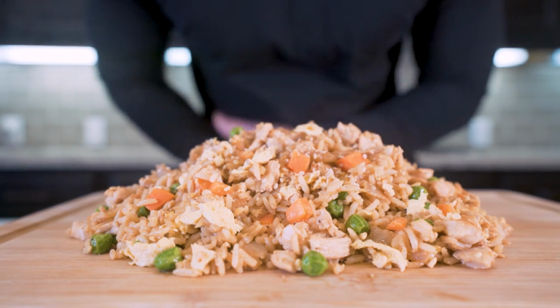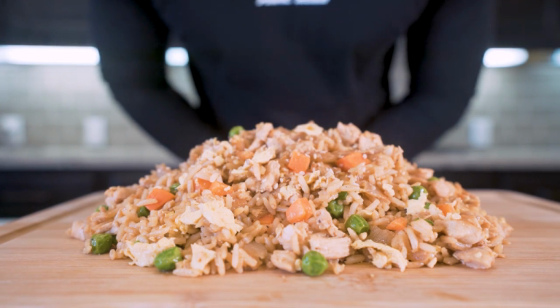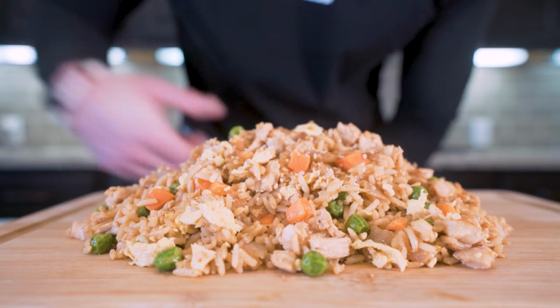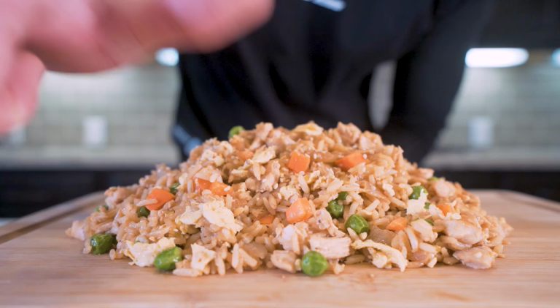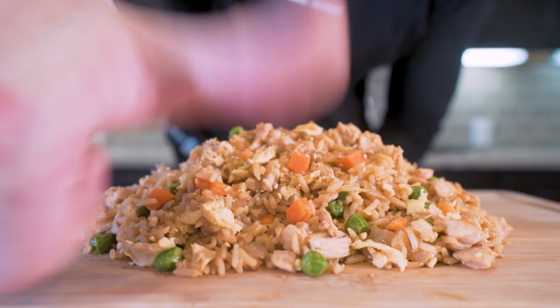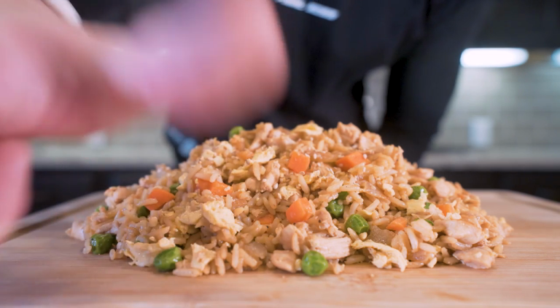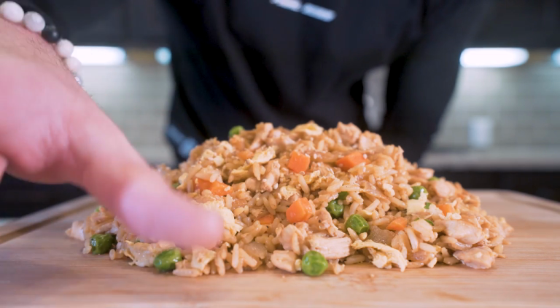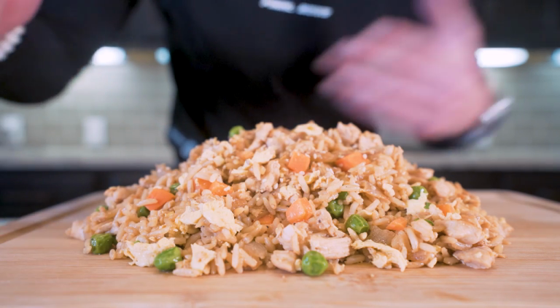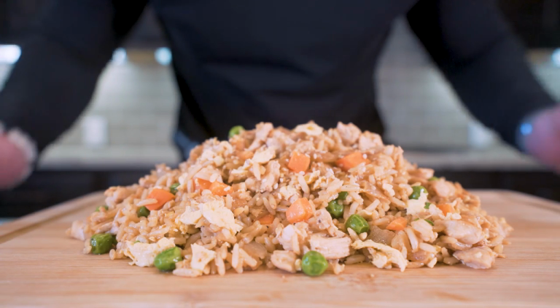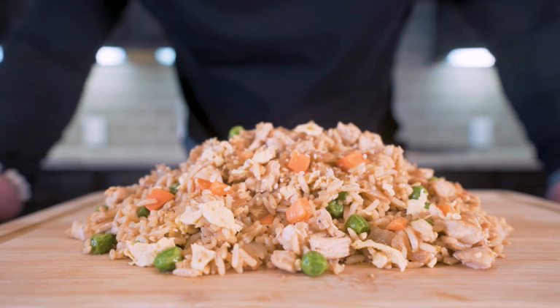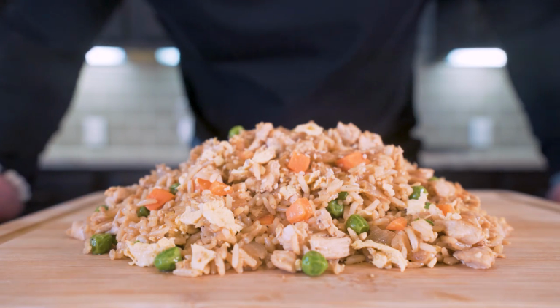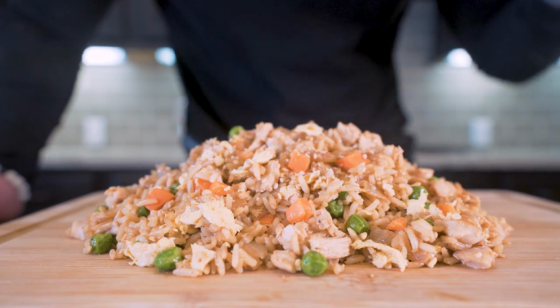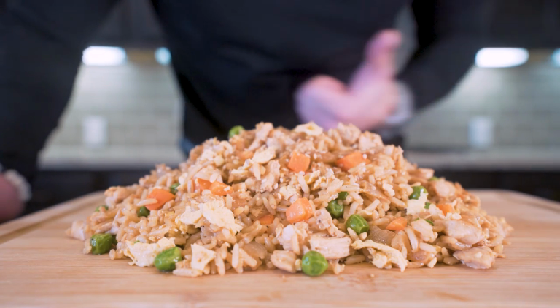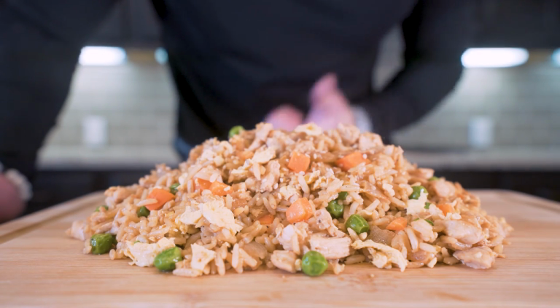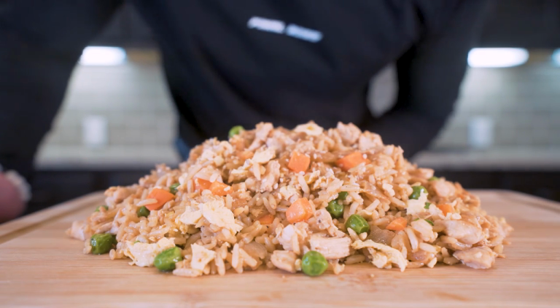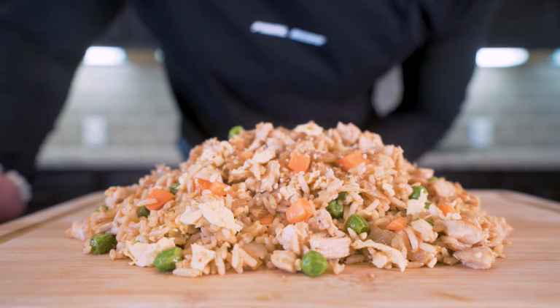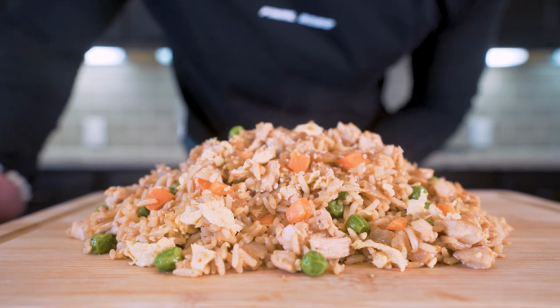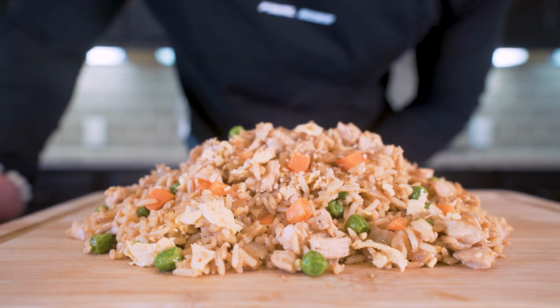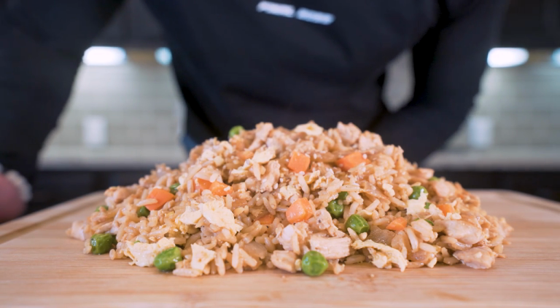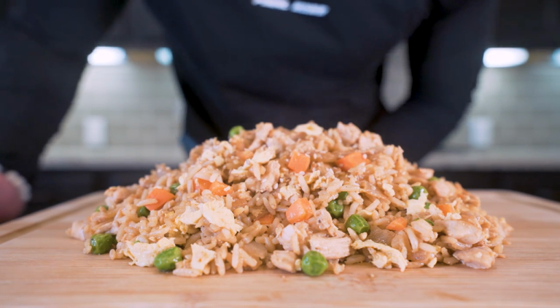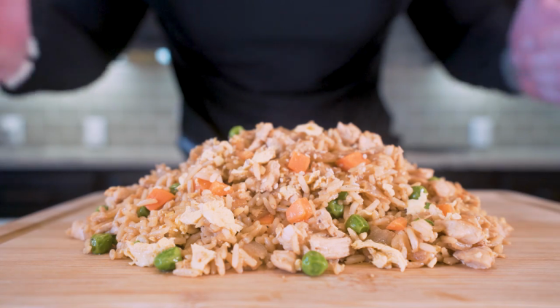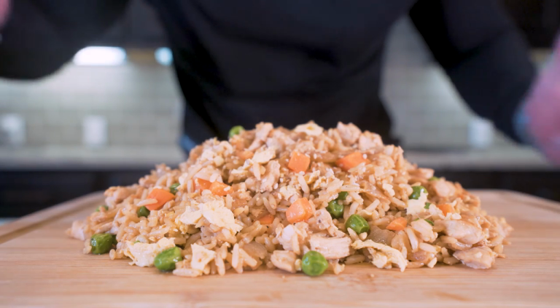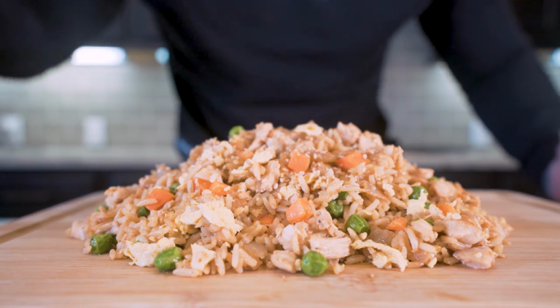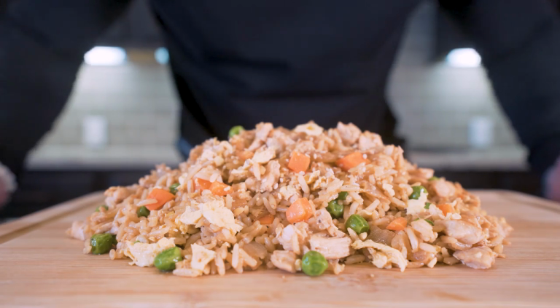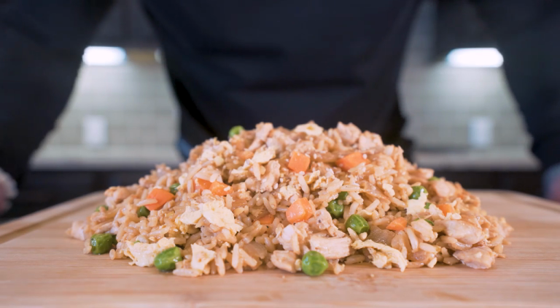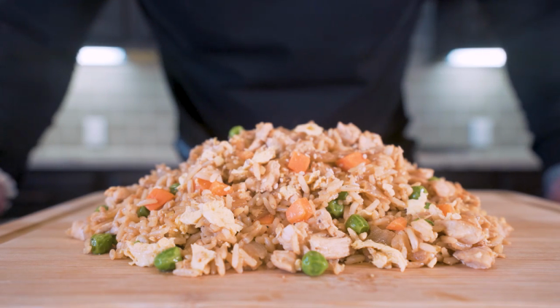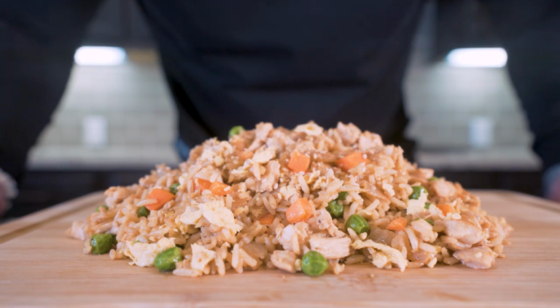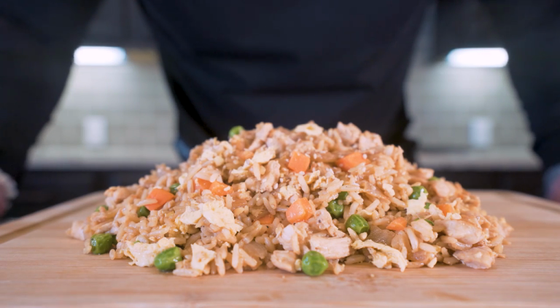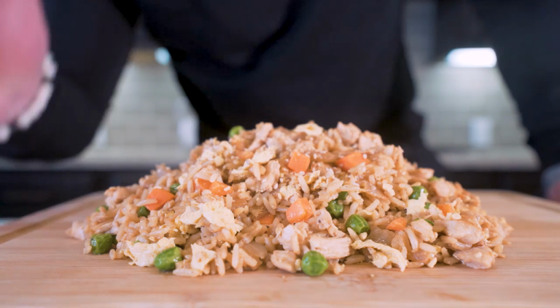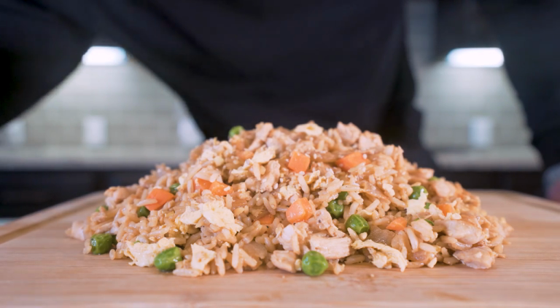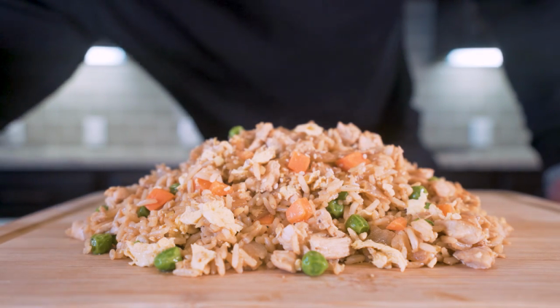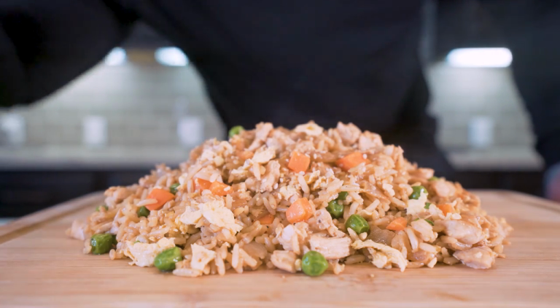So you made it this far into the video — smash that thumbs up button for me. Comment below what you want to see me make. Subscribe if you're not subscribed. And I think it's time, ladies and gentlemen, to pull up a chair, strap on the old feed bag, and try this thing together. You guys ready? Let's go.